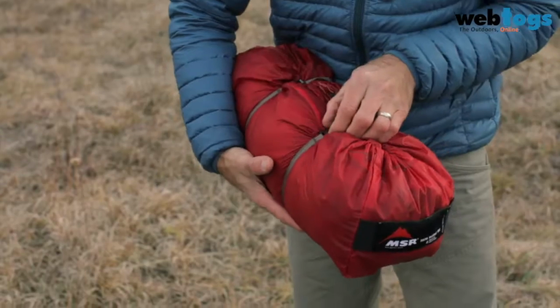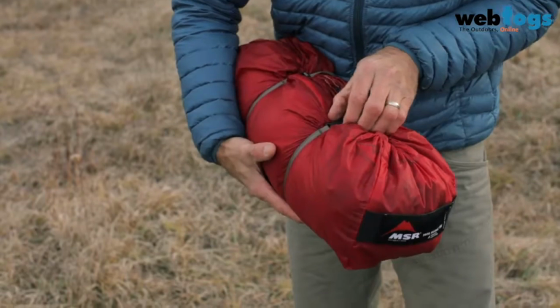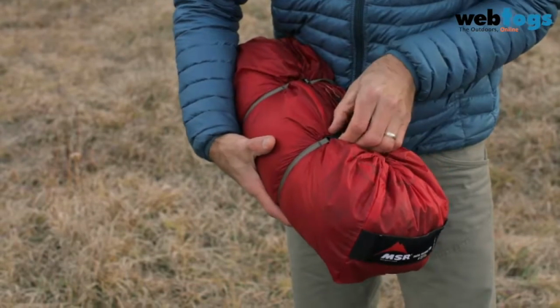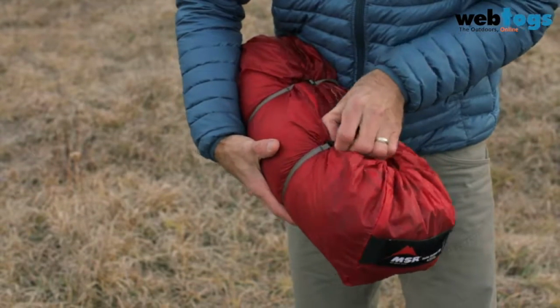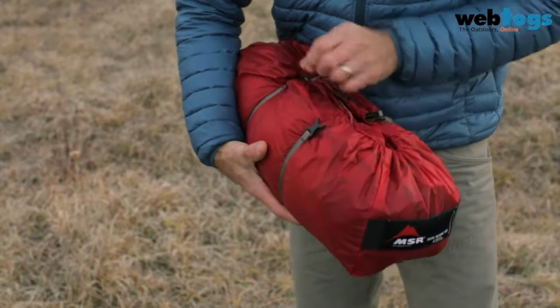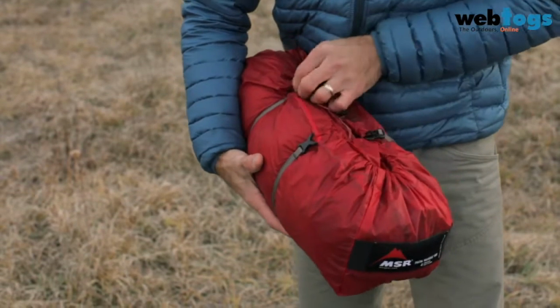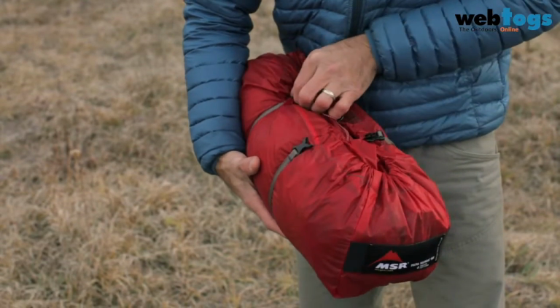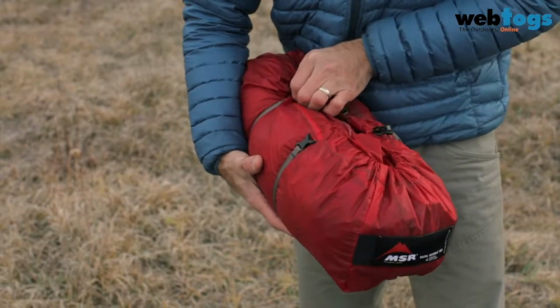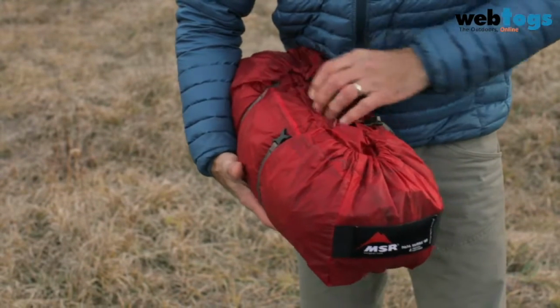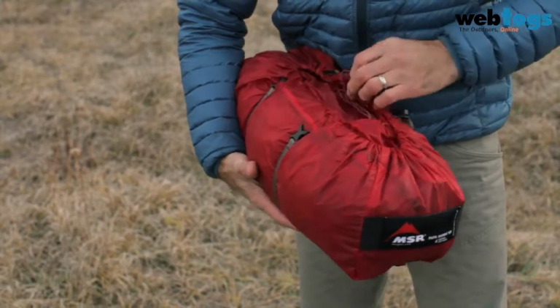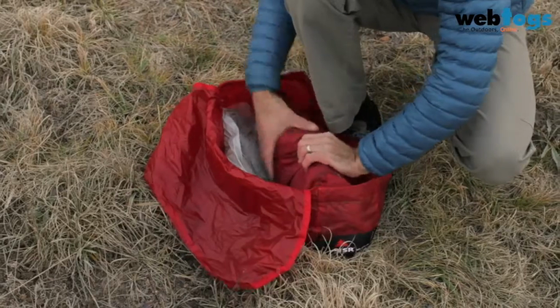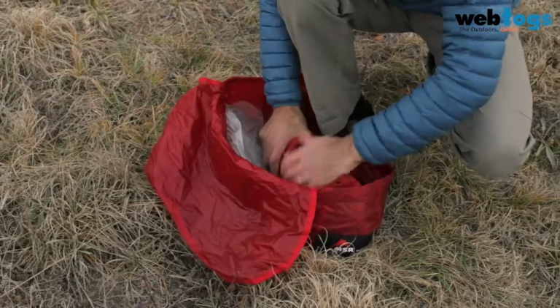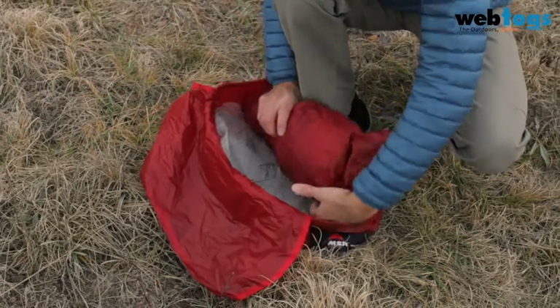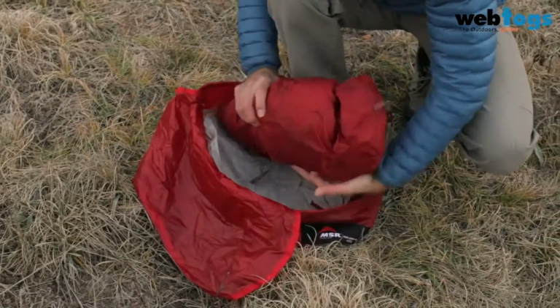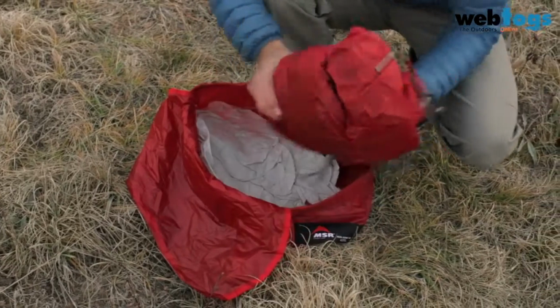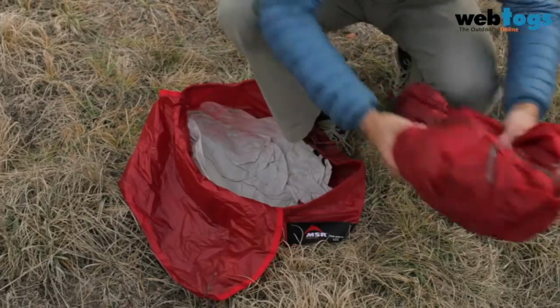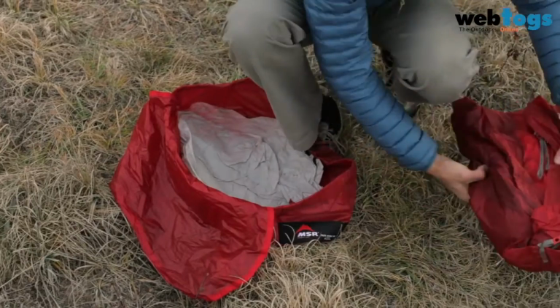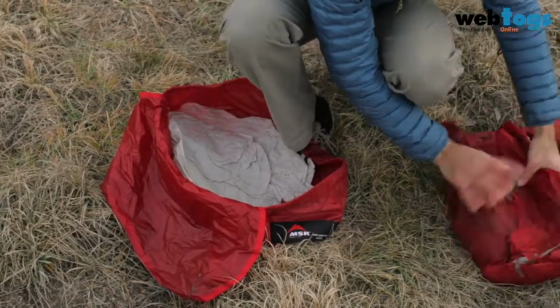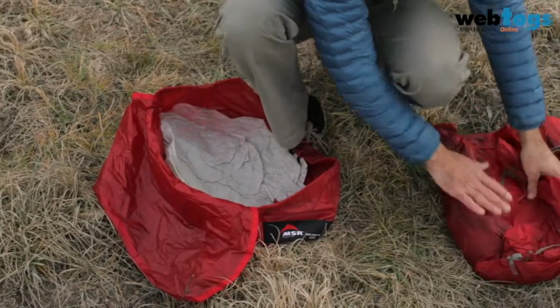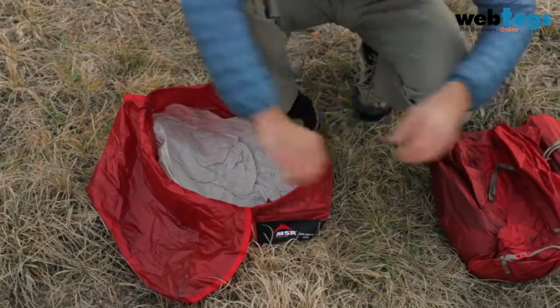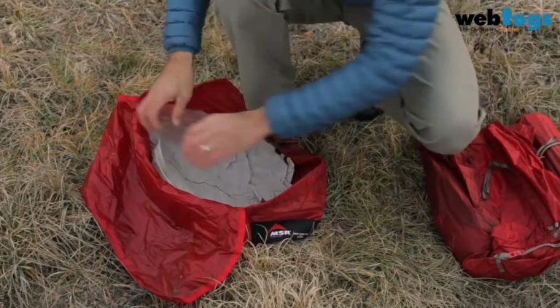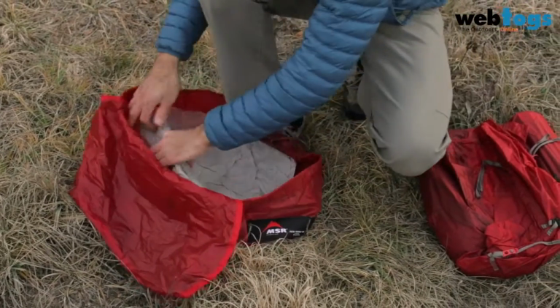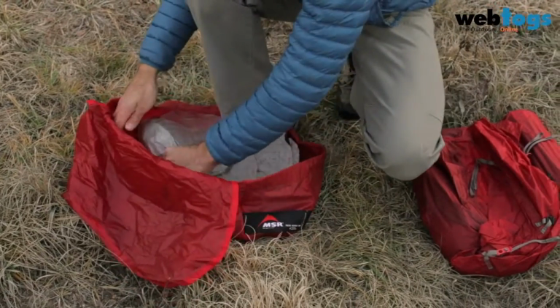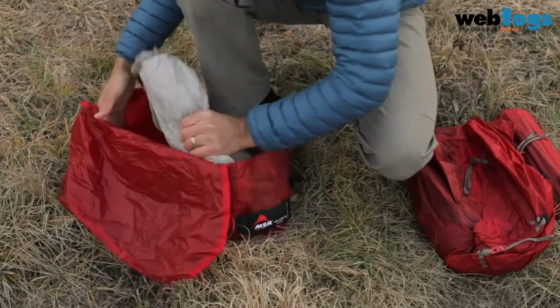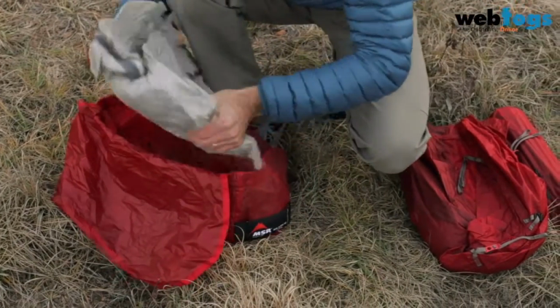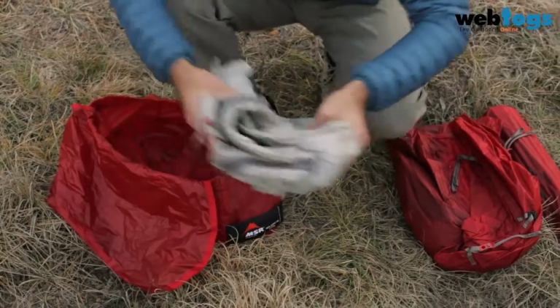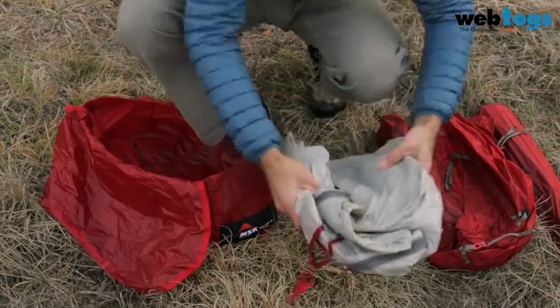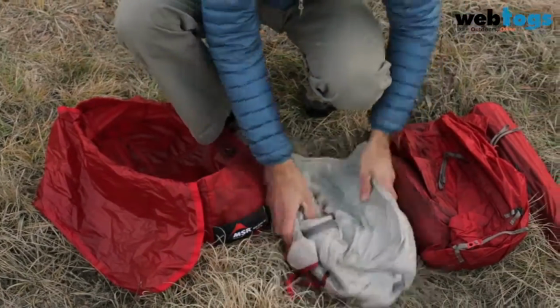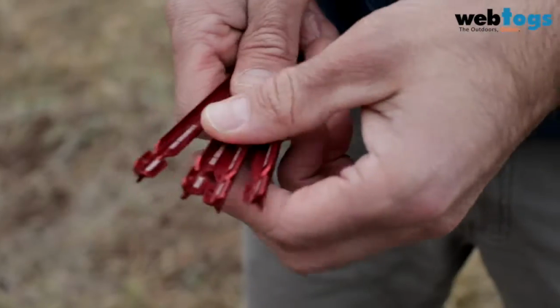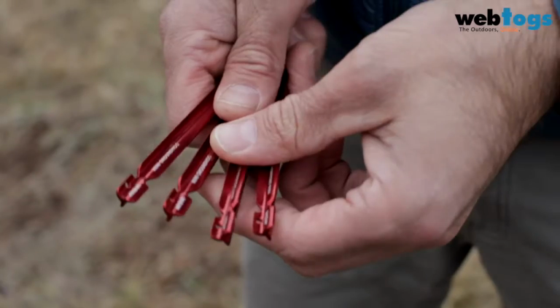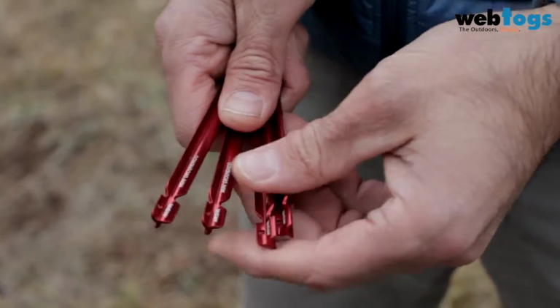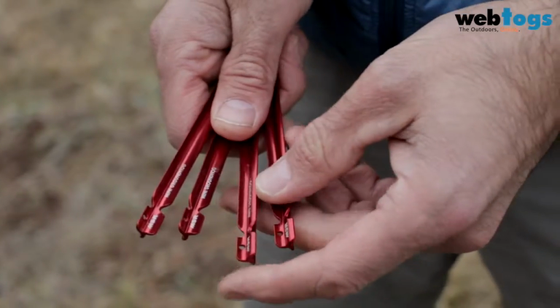Backpackers who are traveling with a large group or want a lot of space will love the Papa Hubba's lightweight — 2.79 kilograms, 6 pounds 2 ounces — that's less than 0.7 kilograms or 1 pound 9 ounces per person.